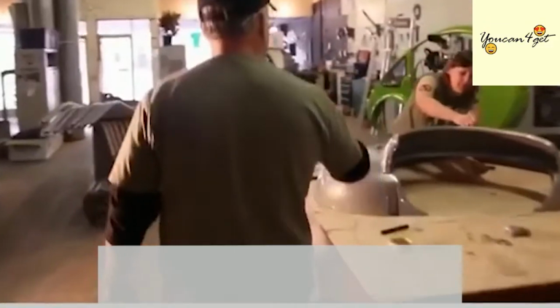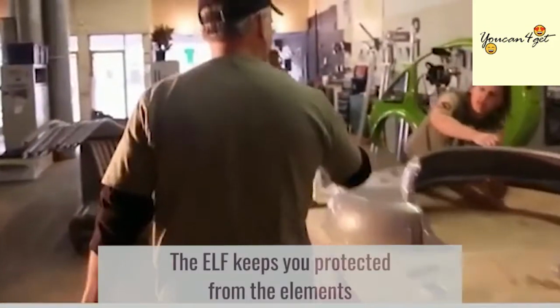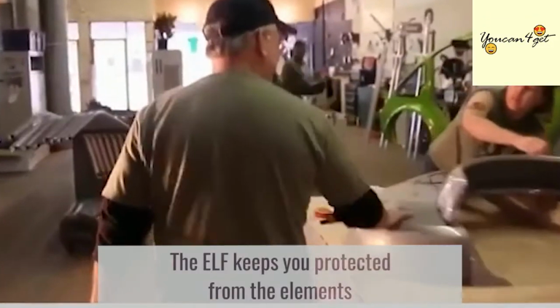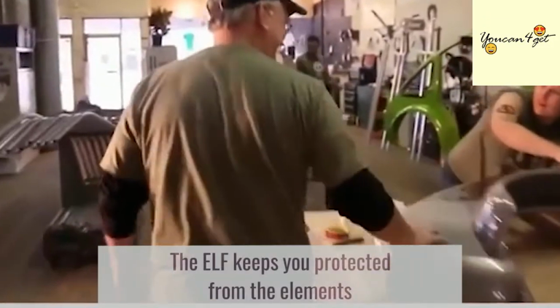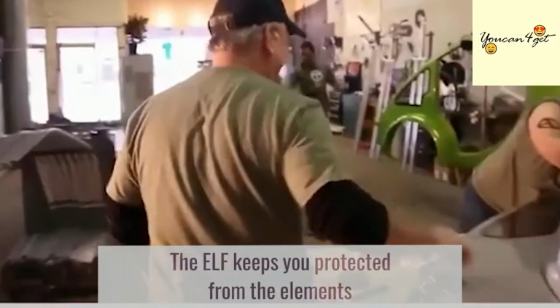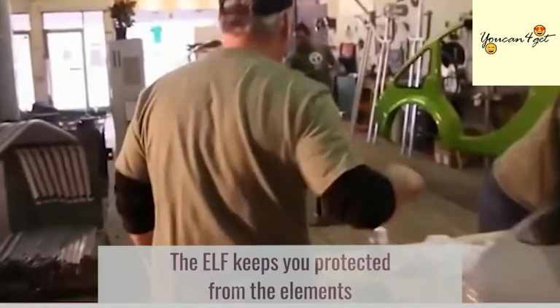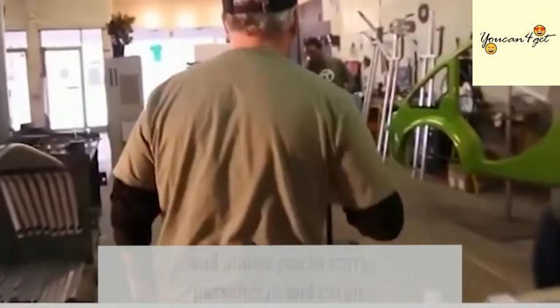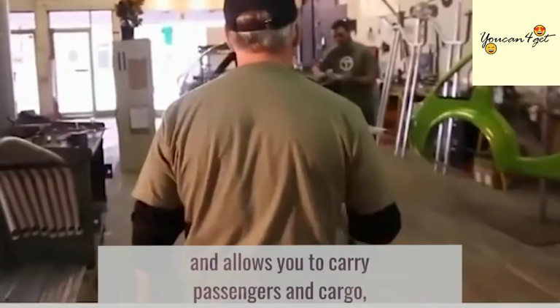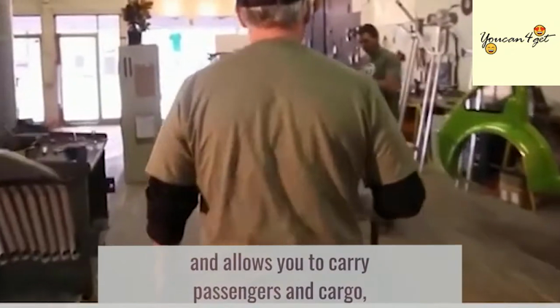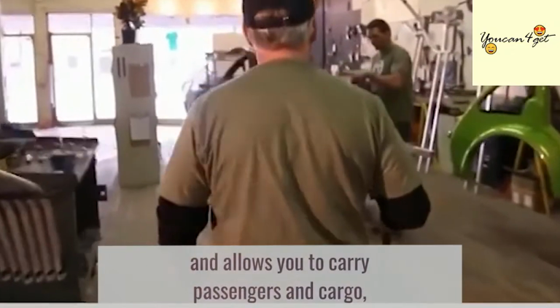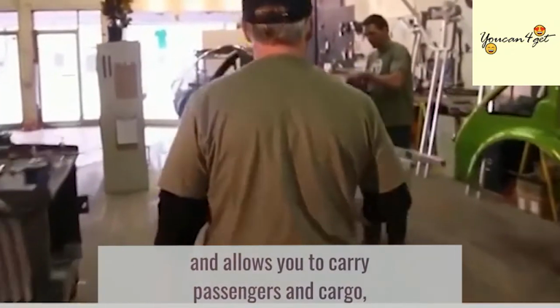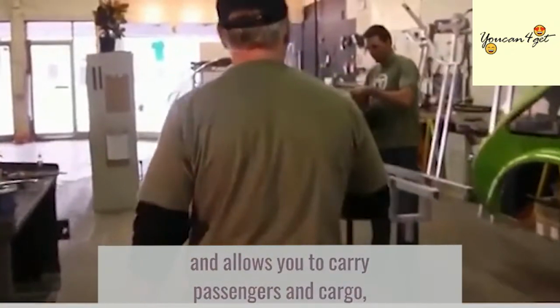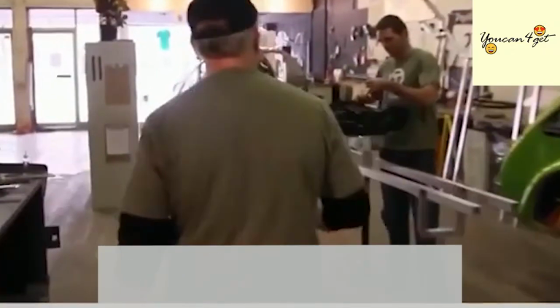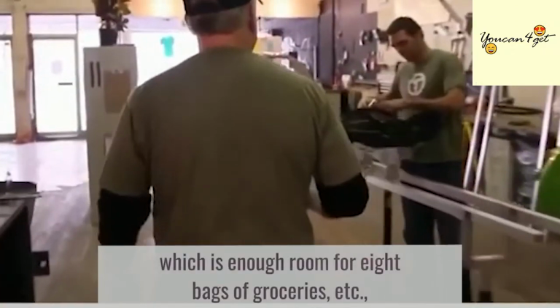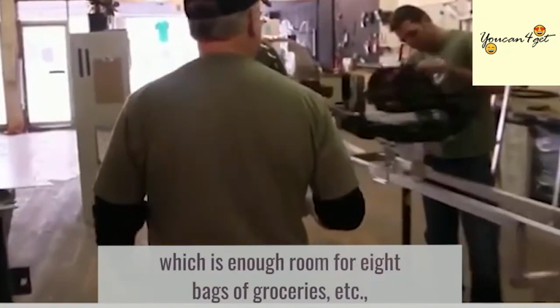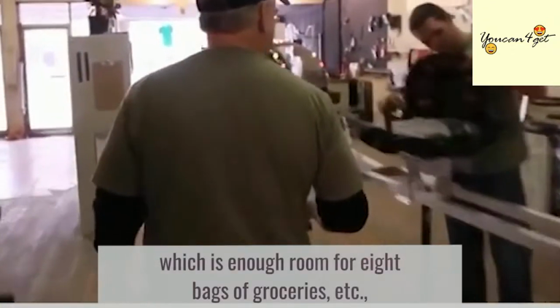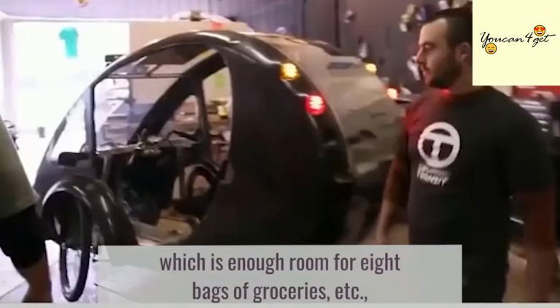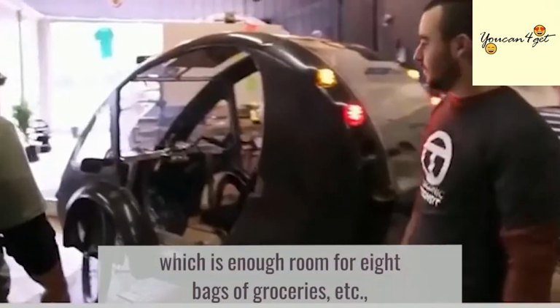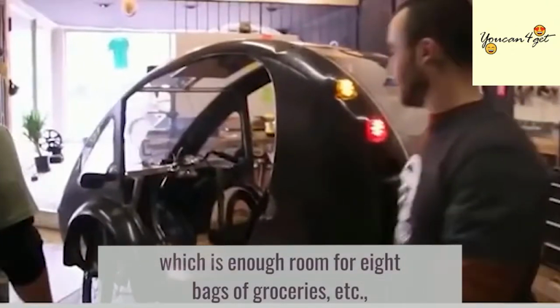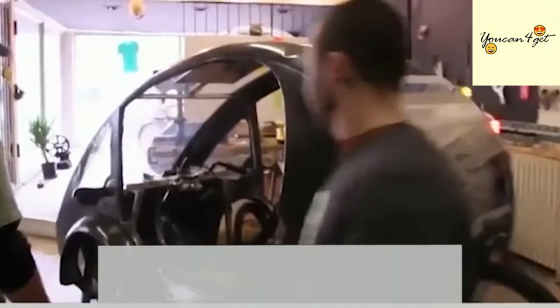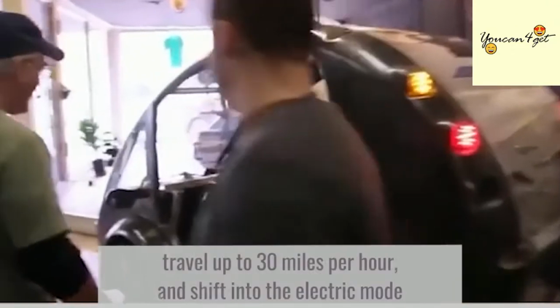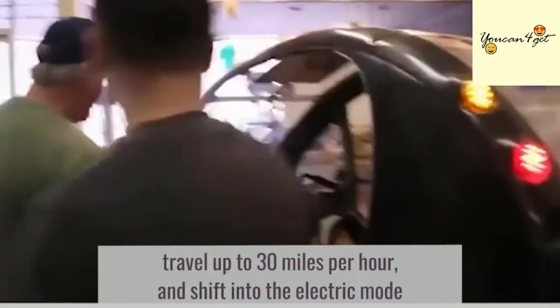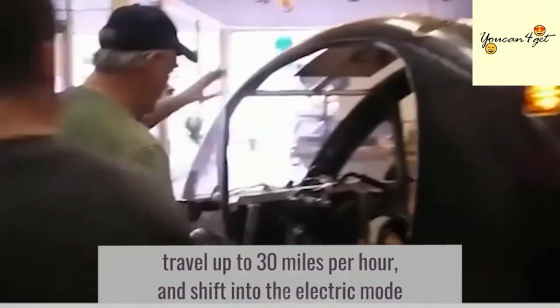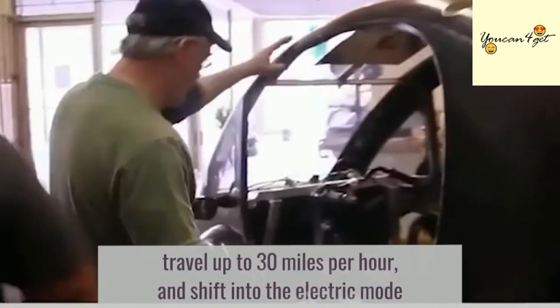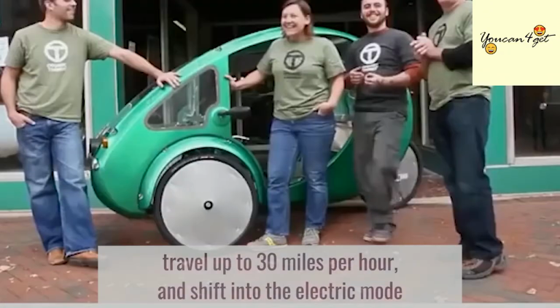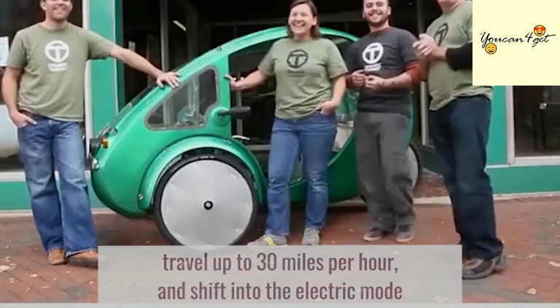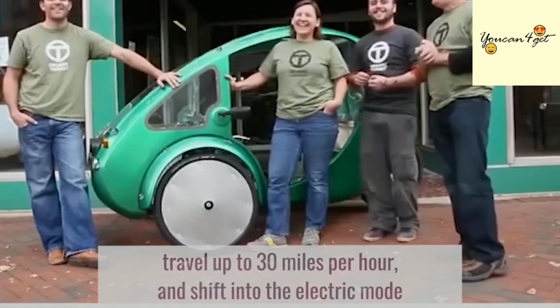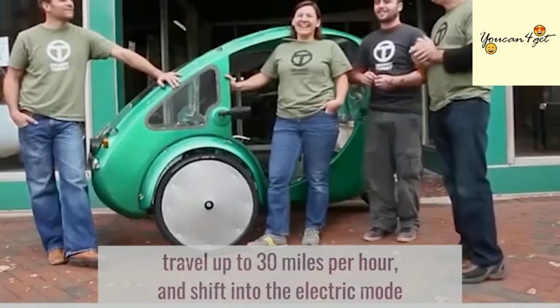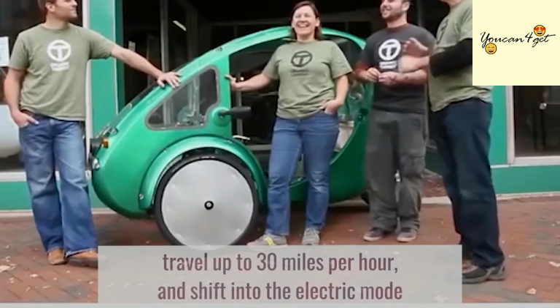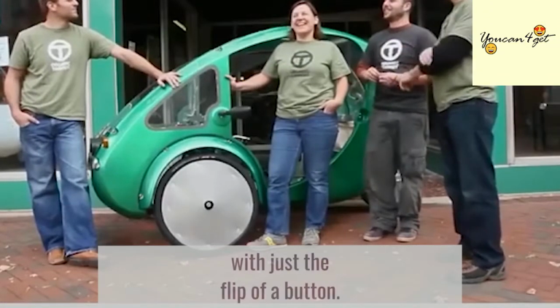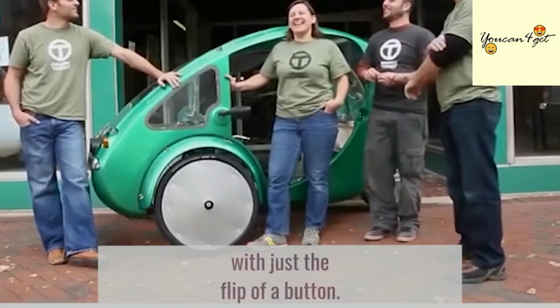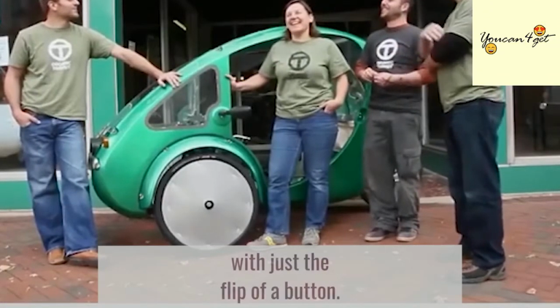The ELF keeps you protected from the elements and allows you to carry passengers and cargo, which is enough room for eight bags of groceries. It can travel up to 30 mph and shift into electric mode with just the flip of a button.